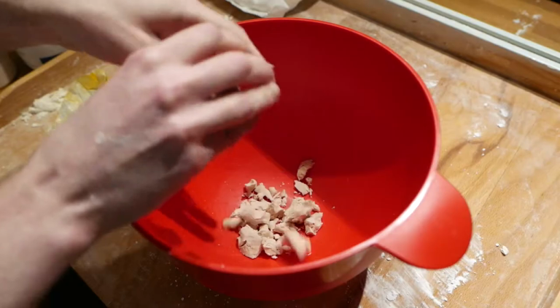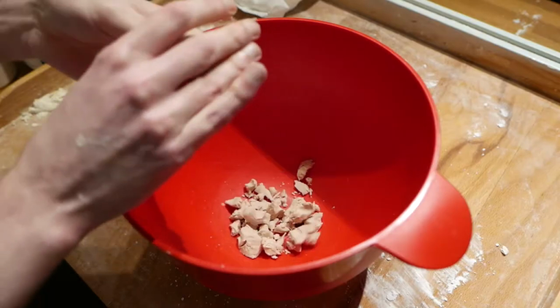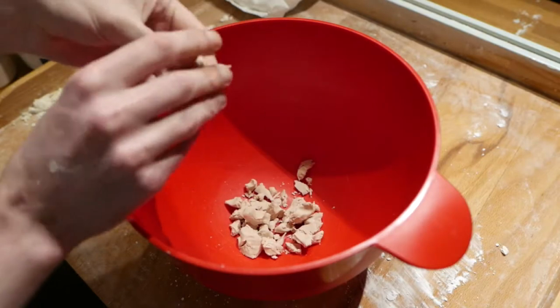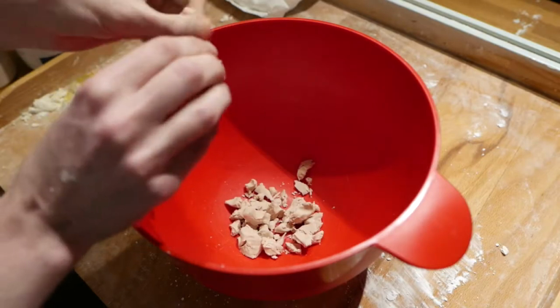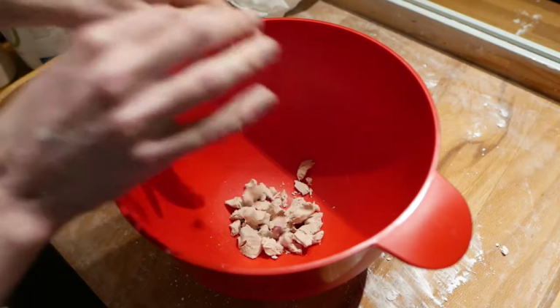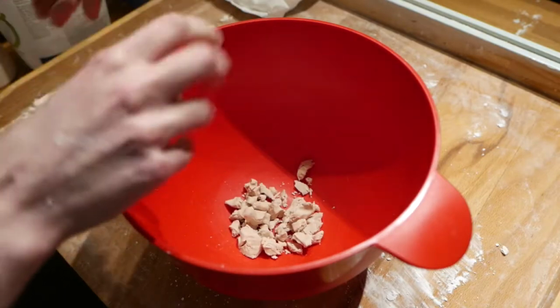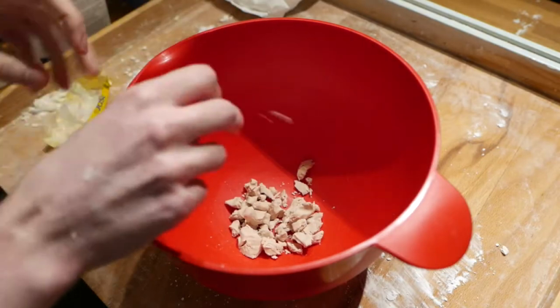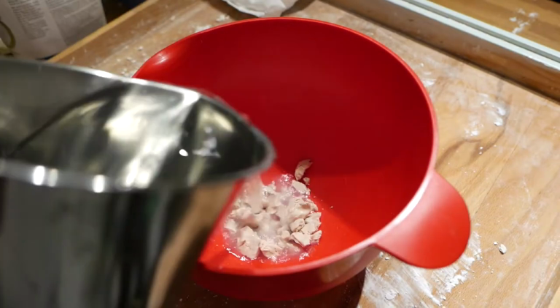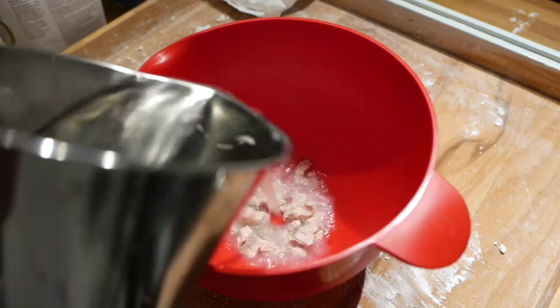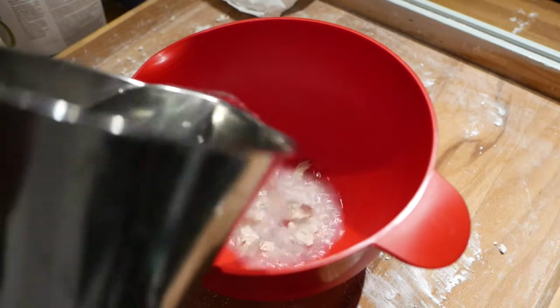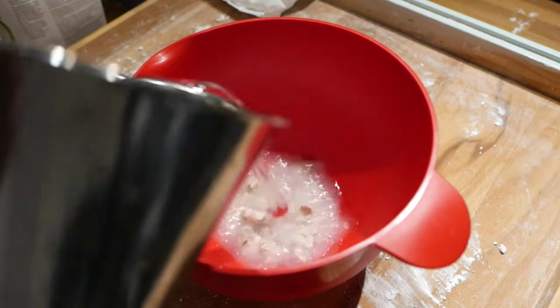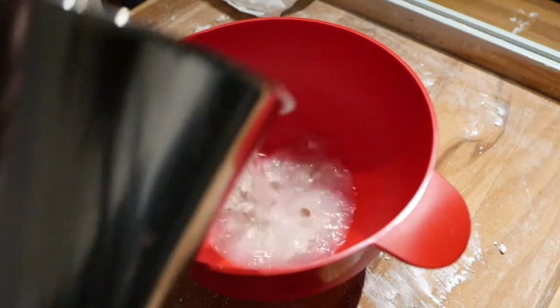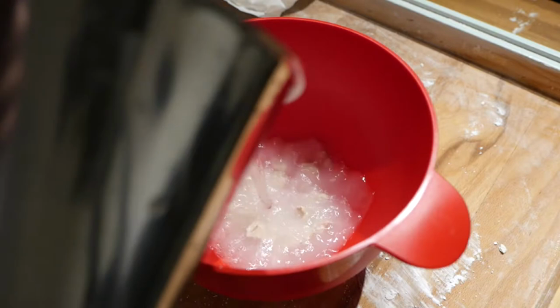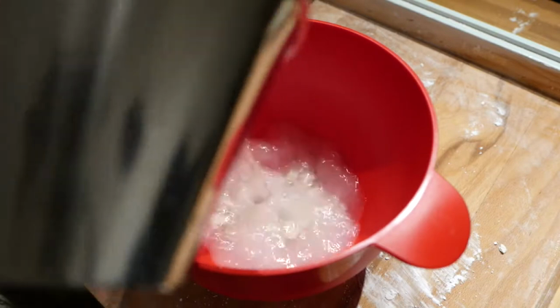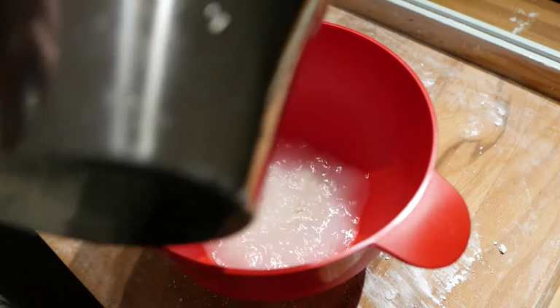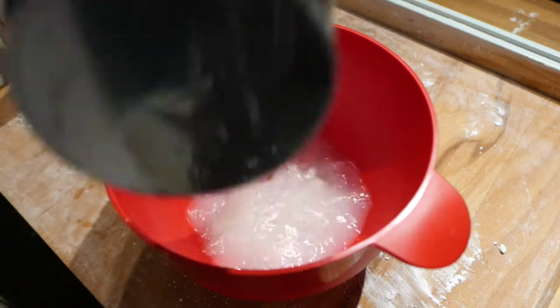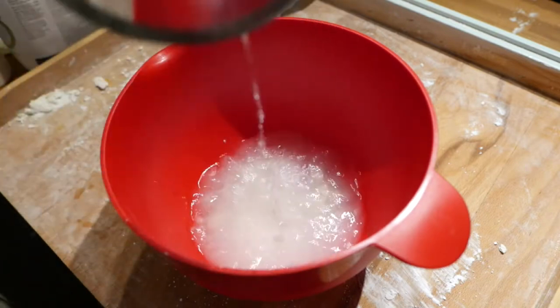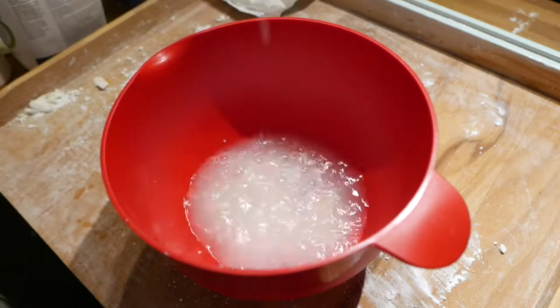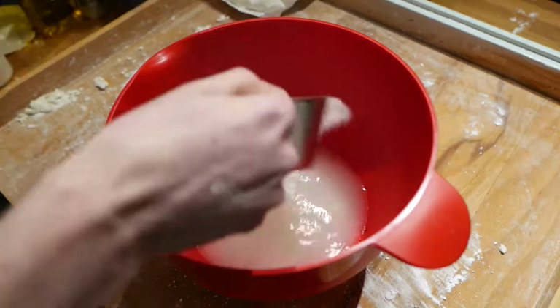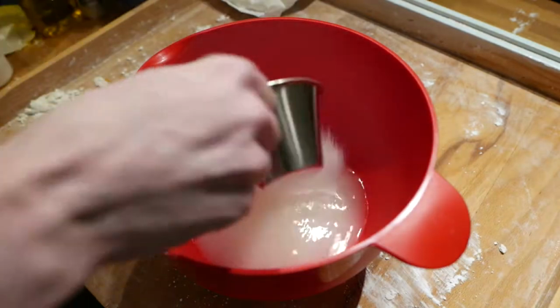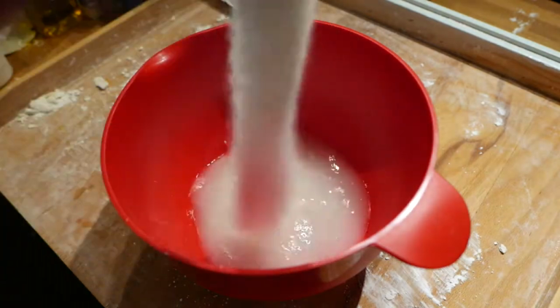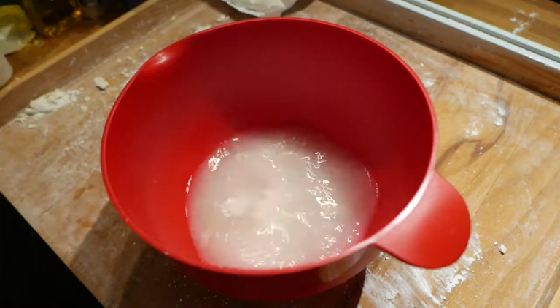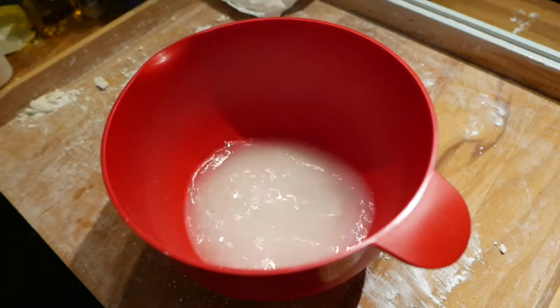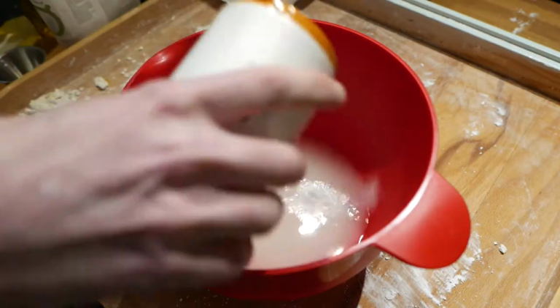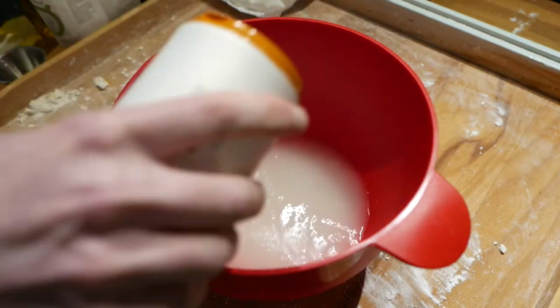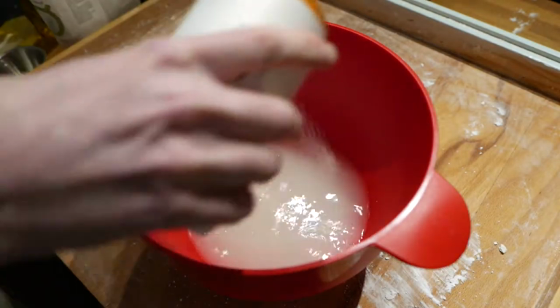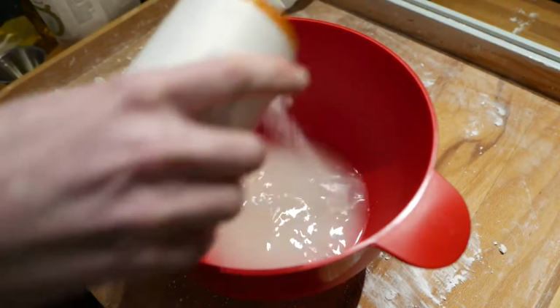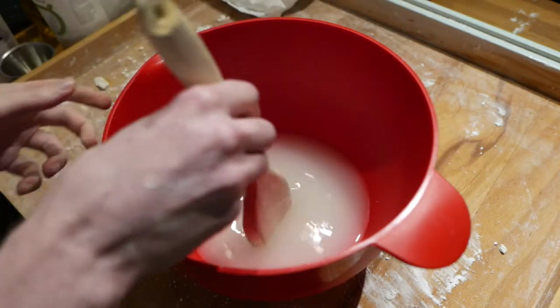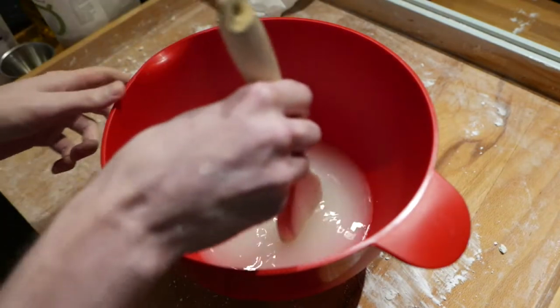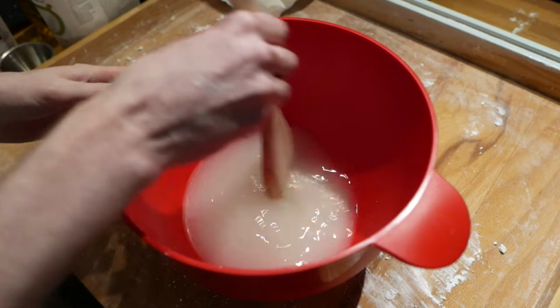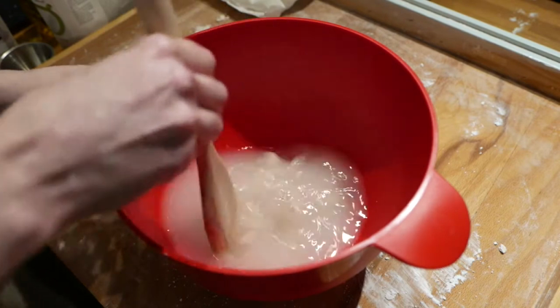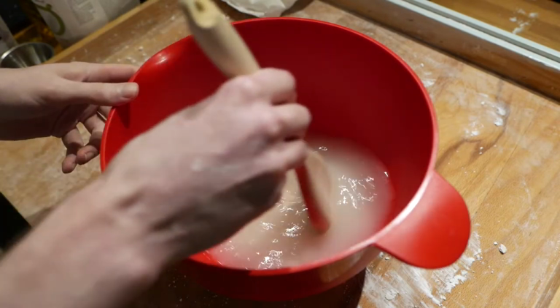Crumble the yeast into a bowl. Add 37 degrees Celsius hot water. Add sugar and salt. Stir until the yeast dissolves.